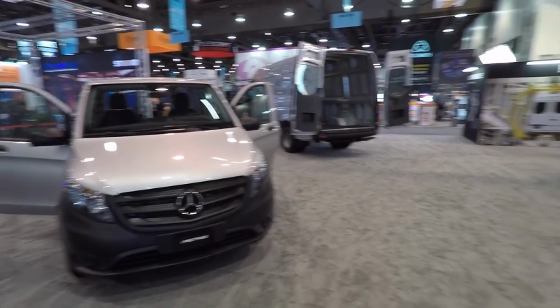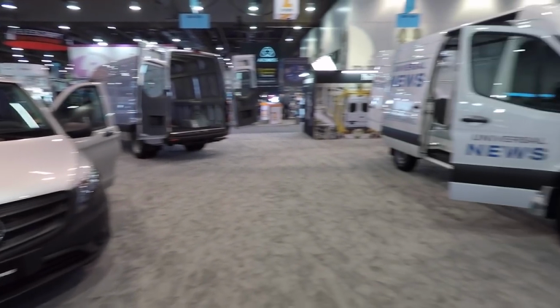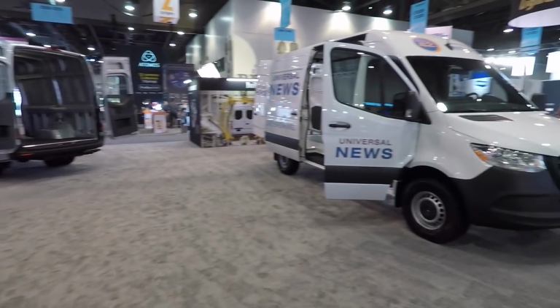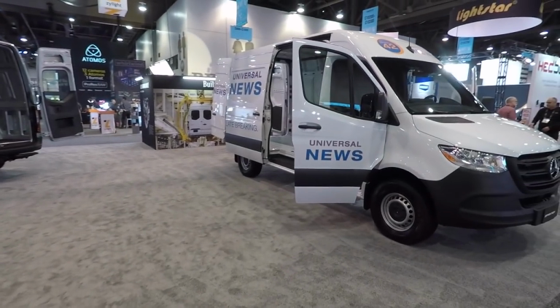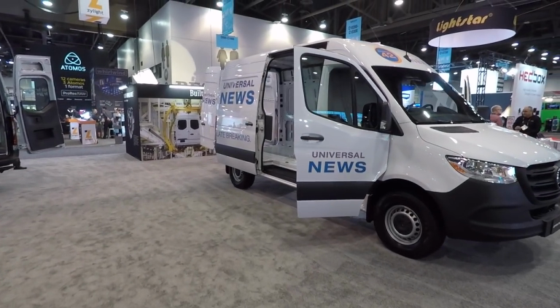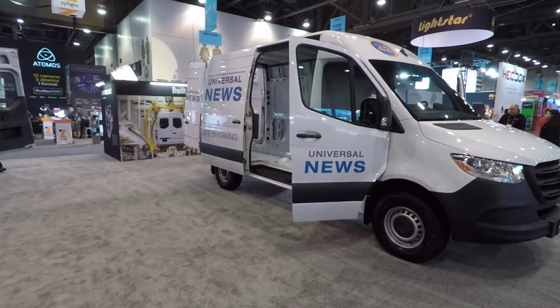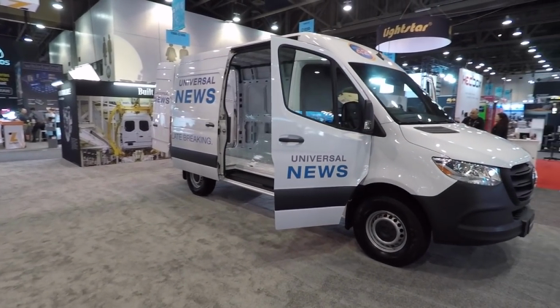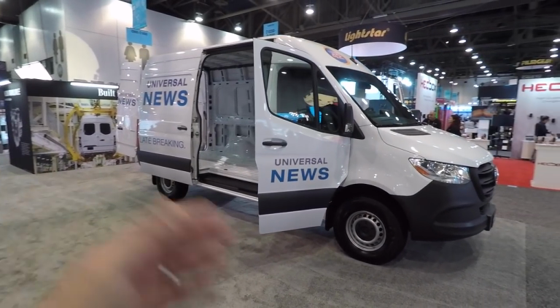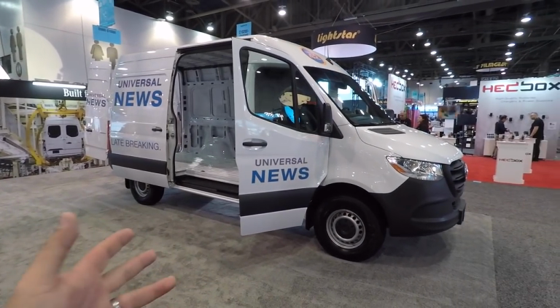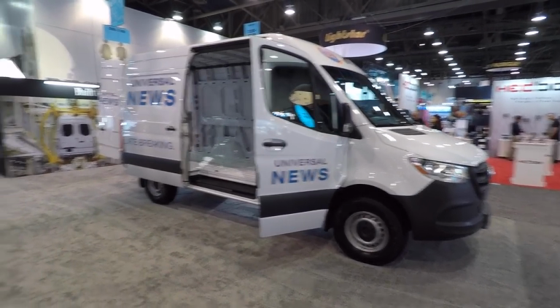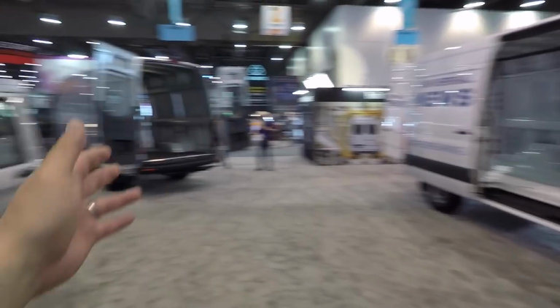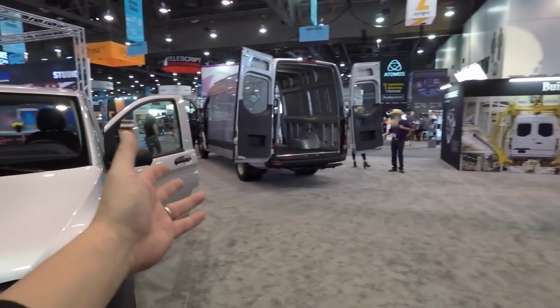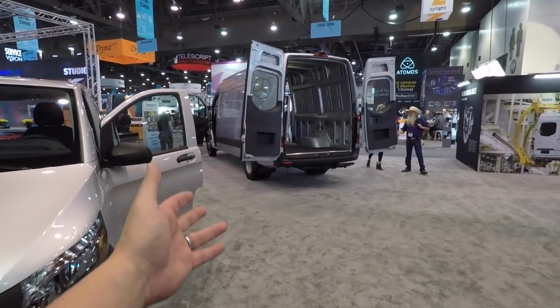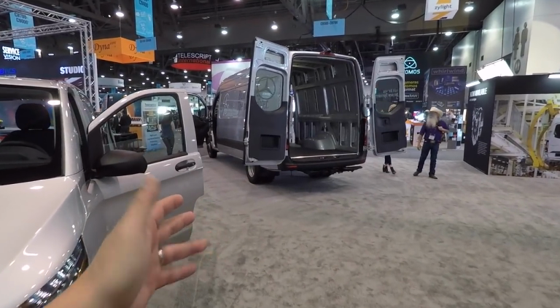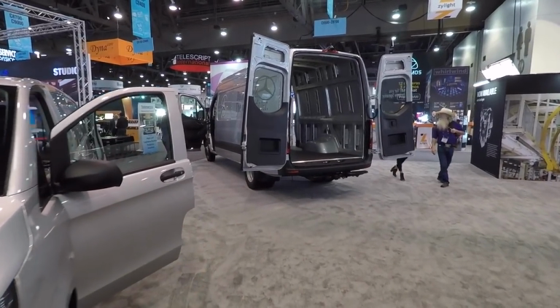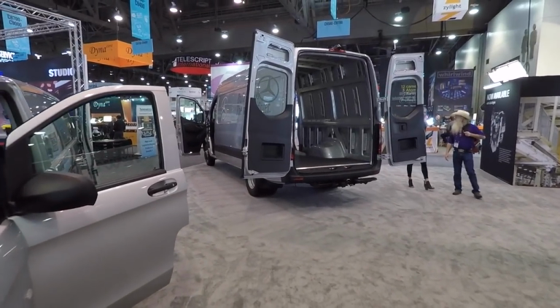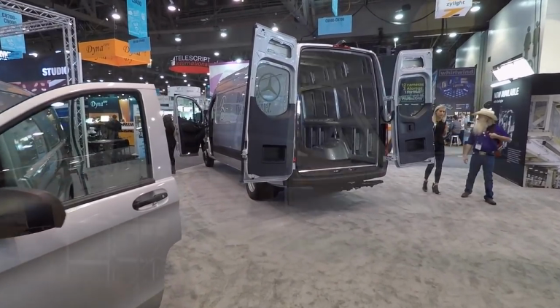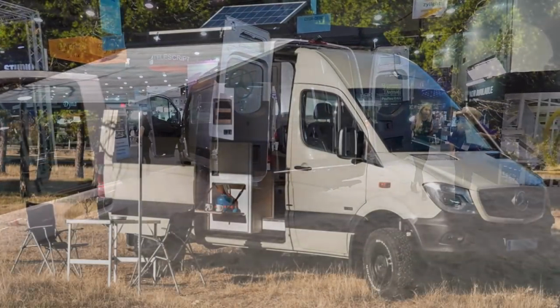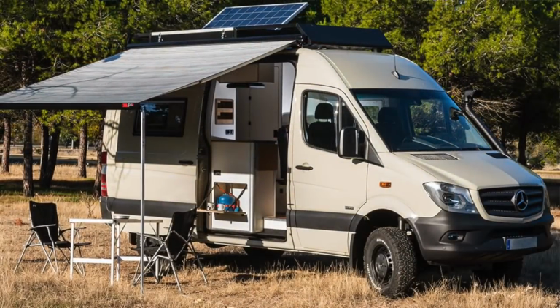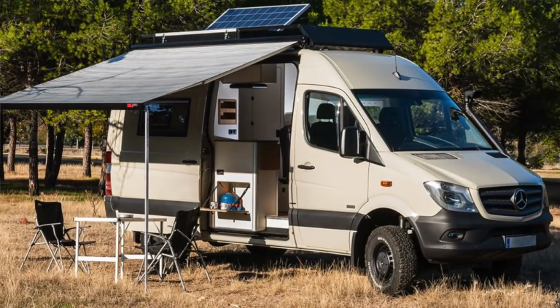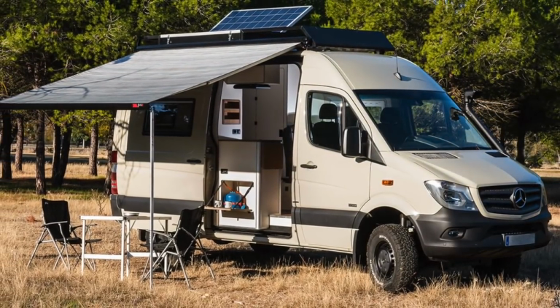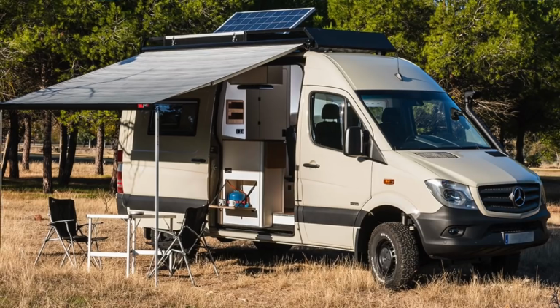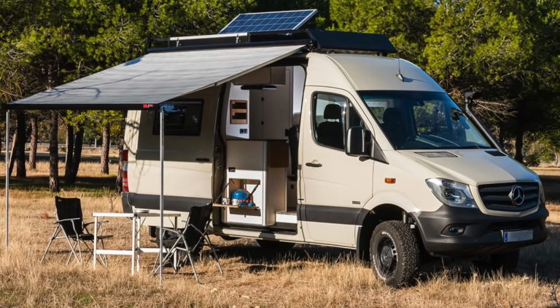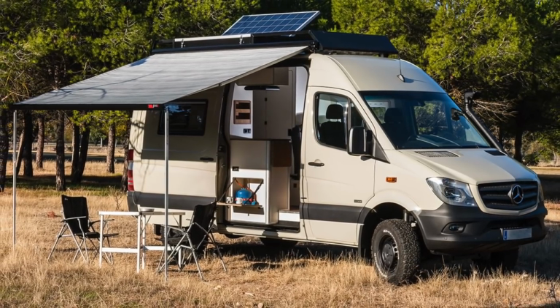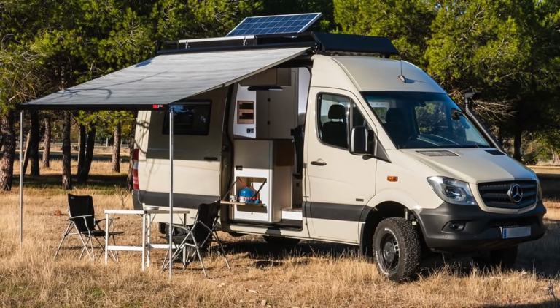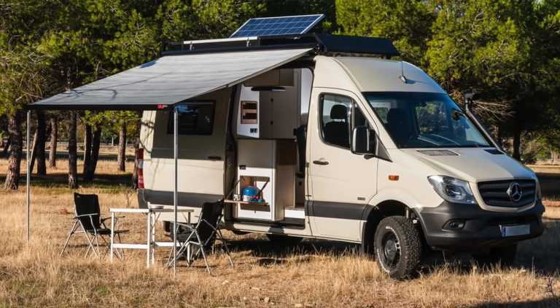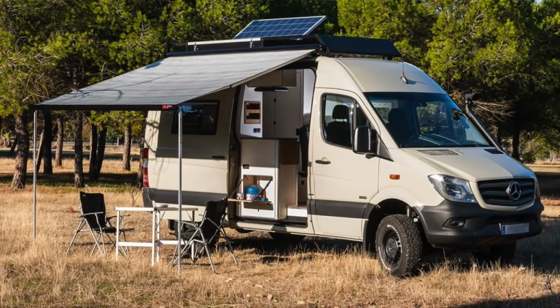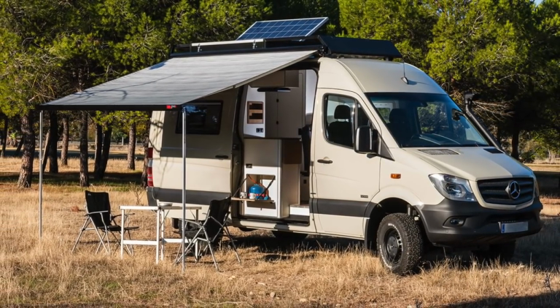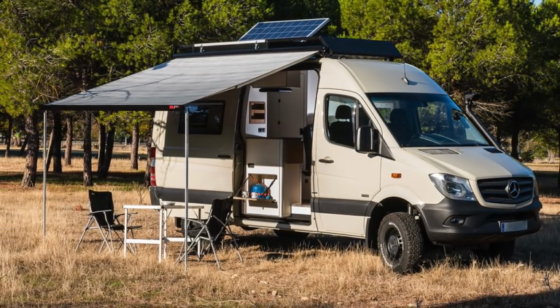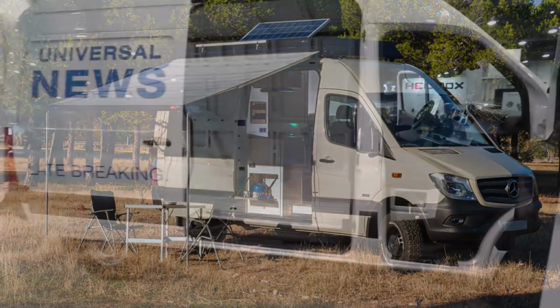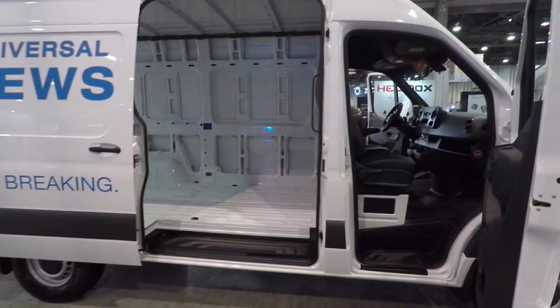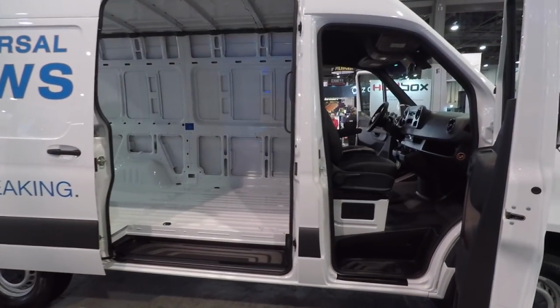They have a couple of options here - the short wheelbase option and the long wheelbase option, which is pretty huge. A lot of people are converting these to RVs and overlanding vehicles, and obviously they're good for a work van as well.